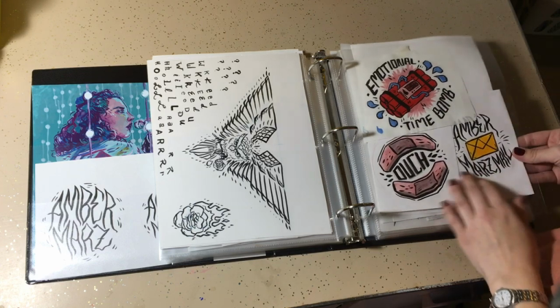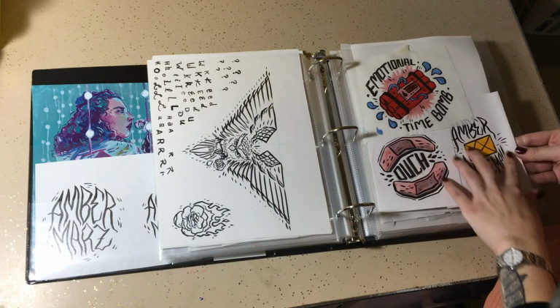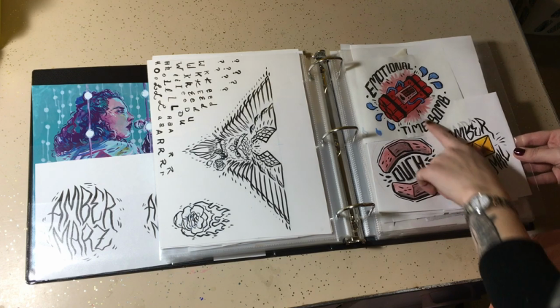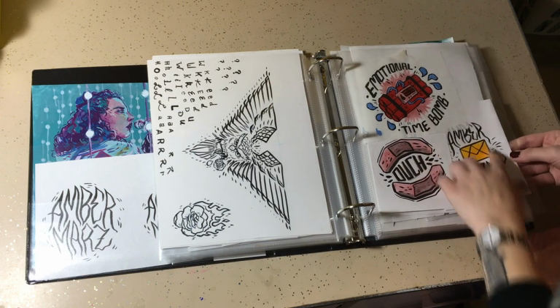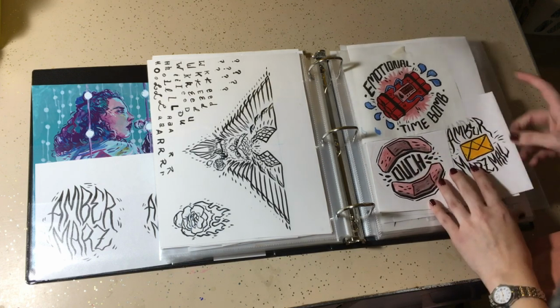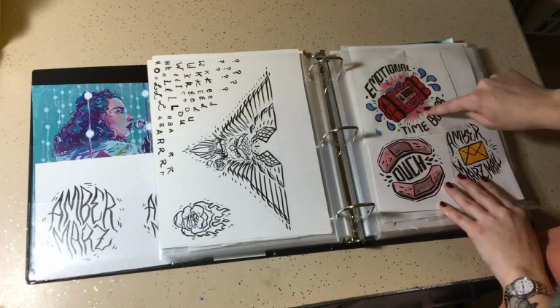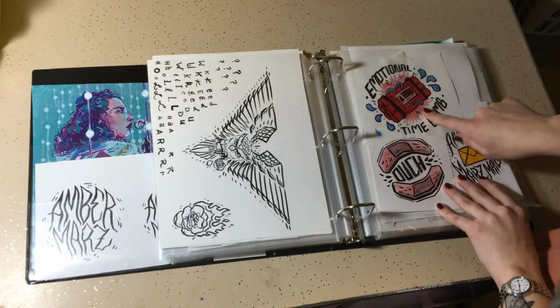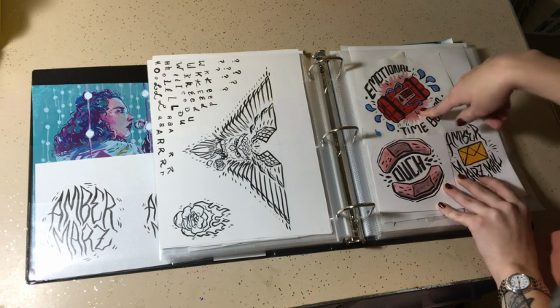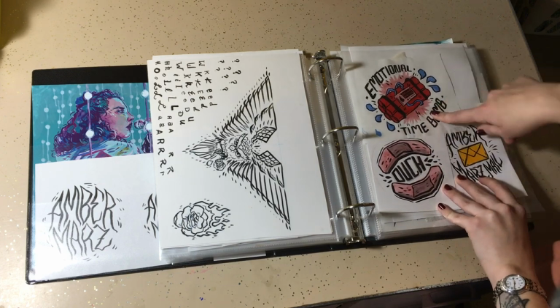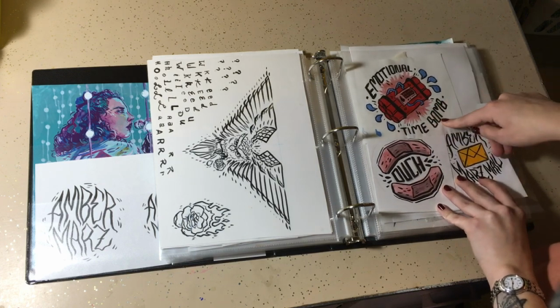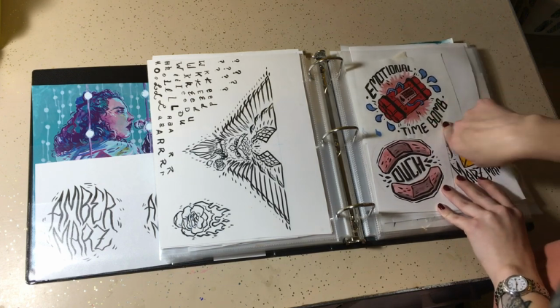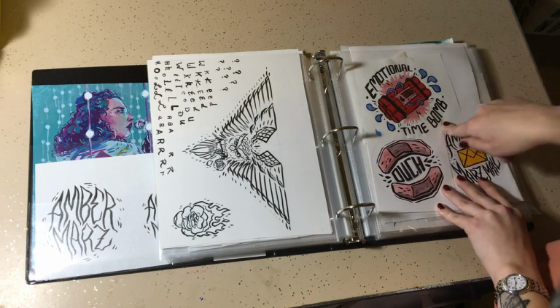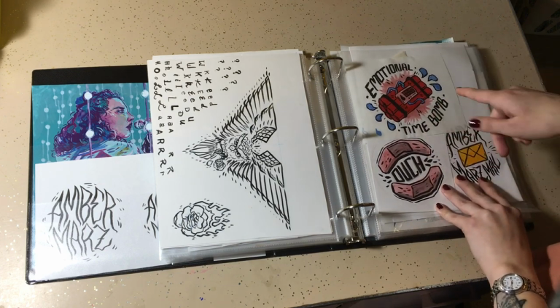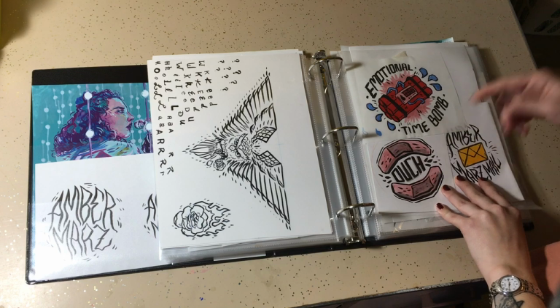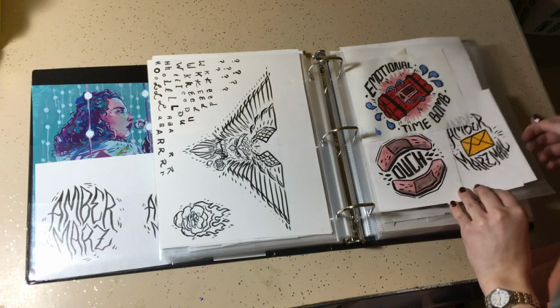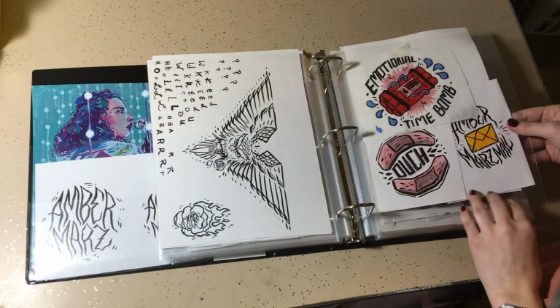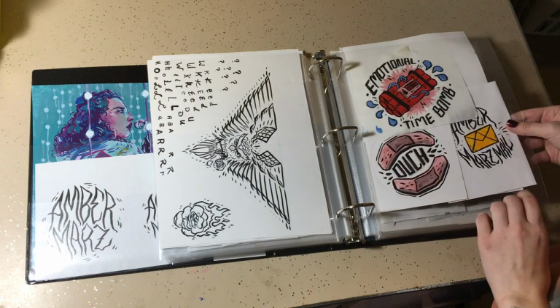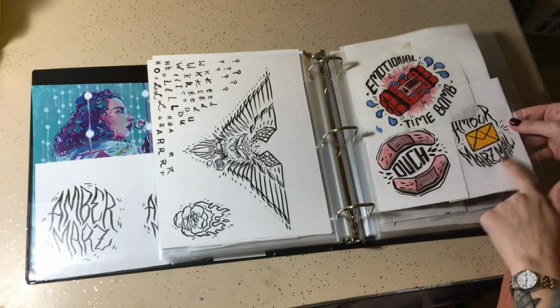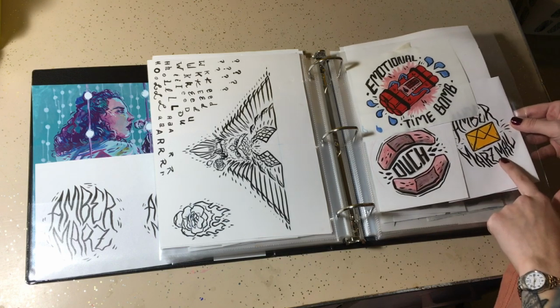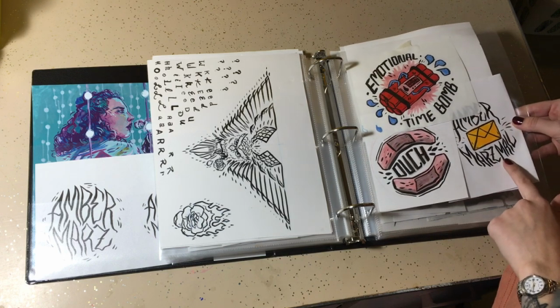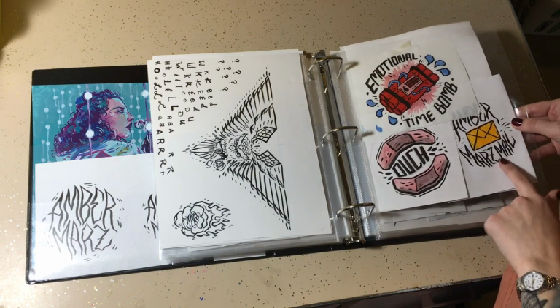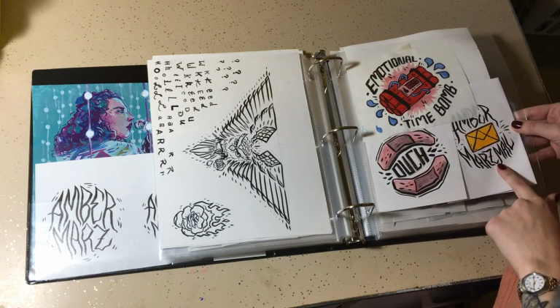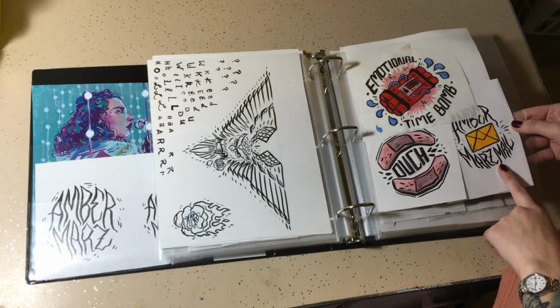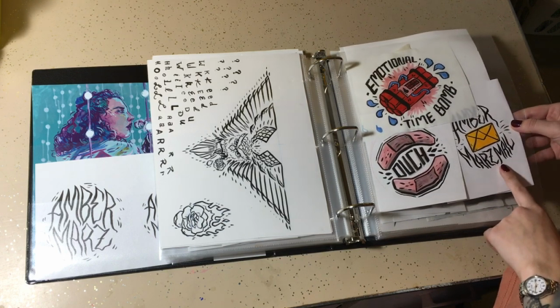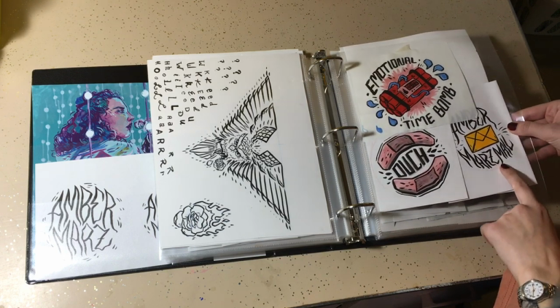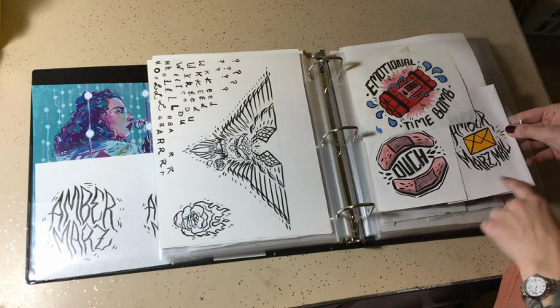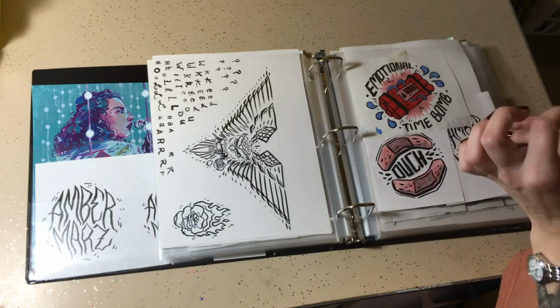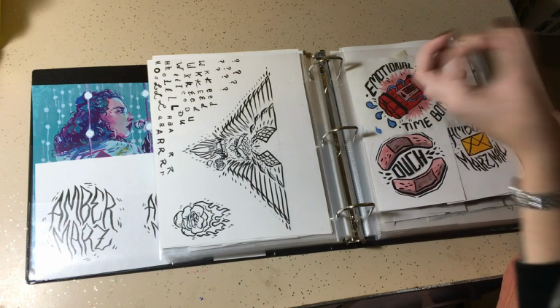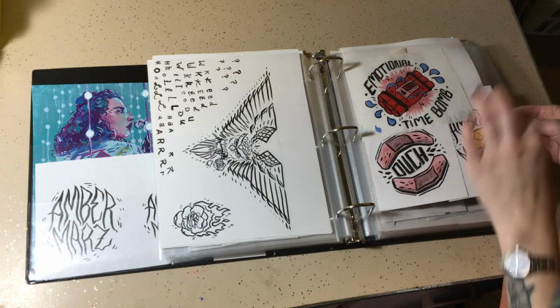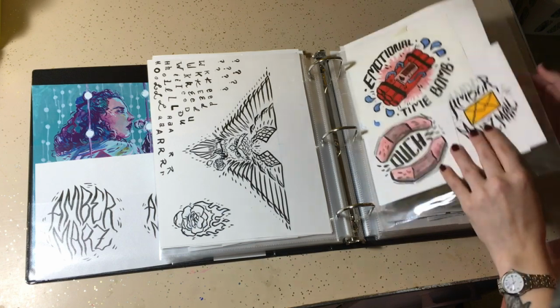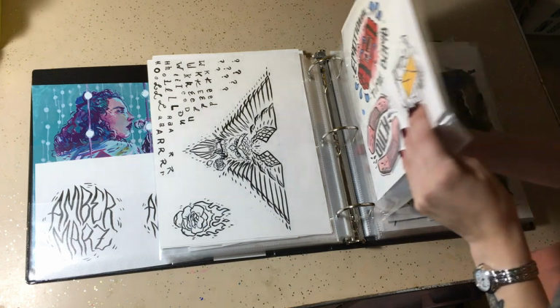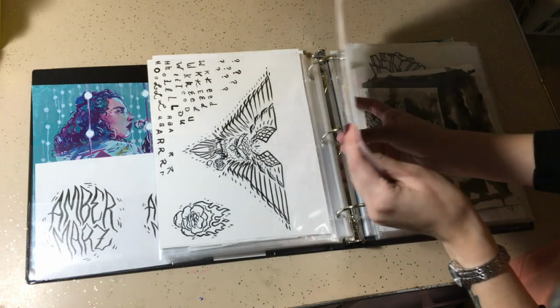These are all just some originals. This was a design that I ended up making prints and buttons and stickers of. This drawing I ended up making into little mail stamps to put on my orders.